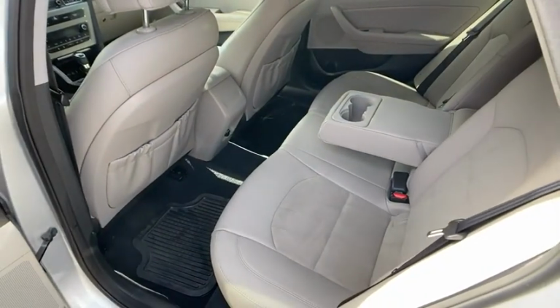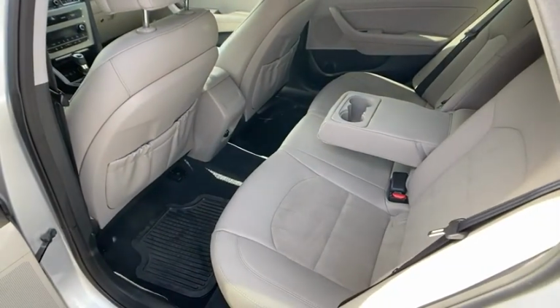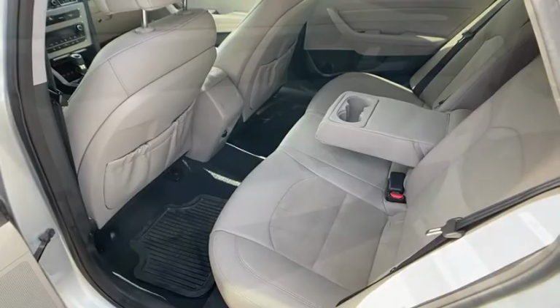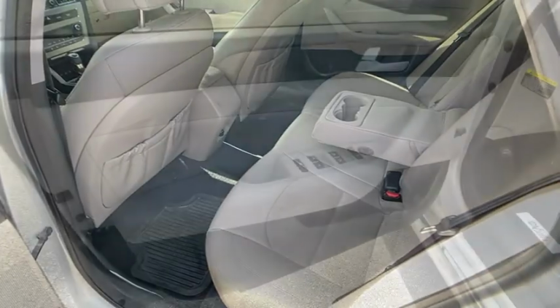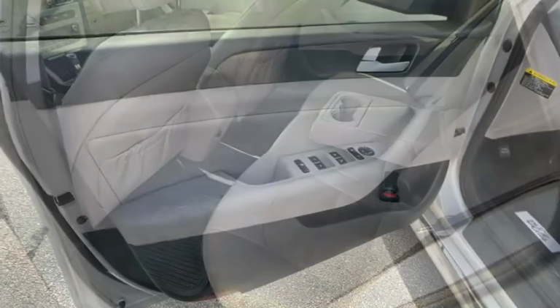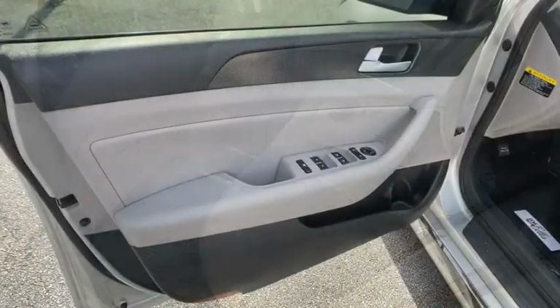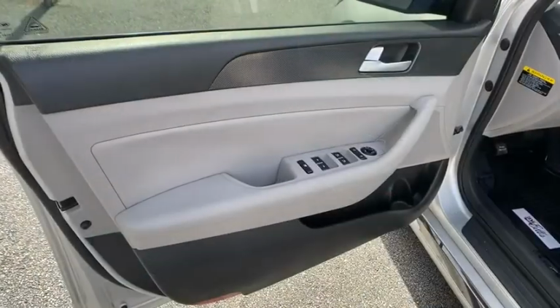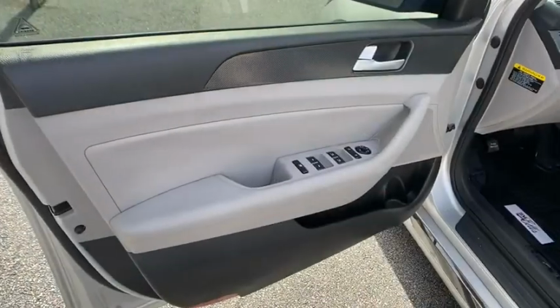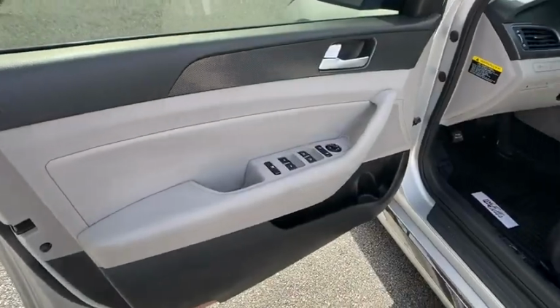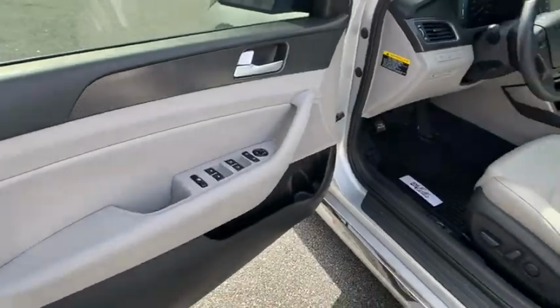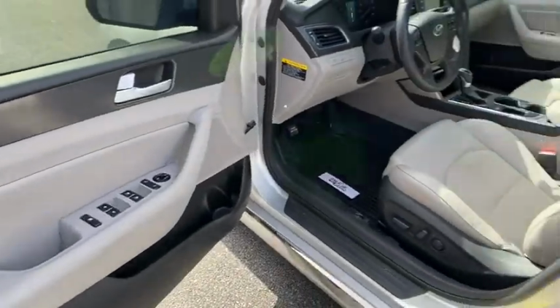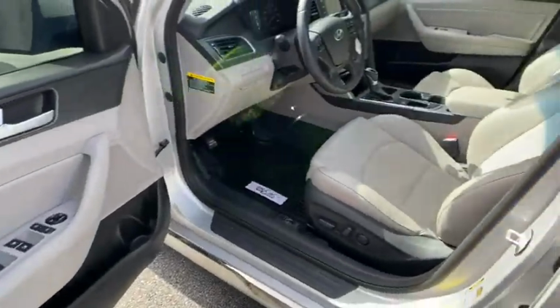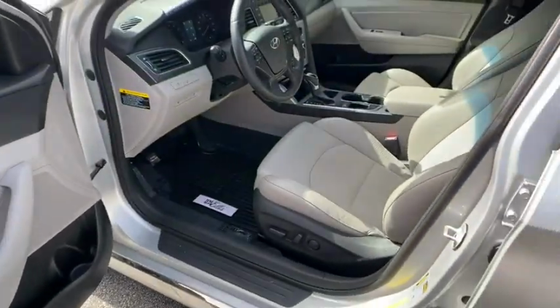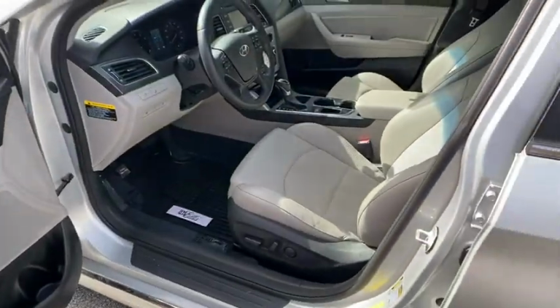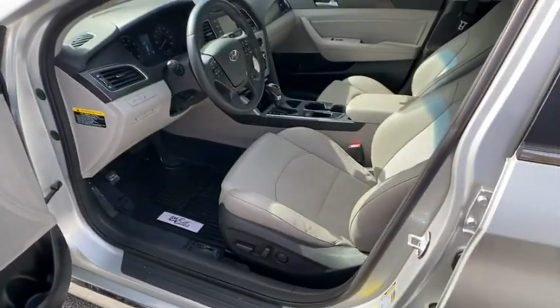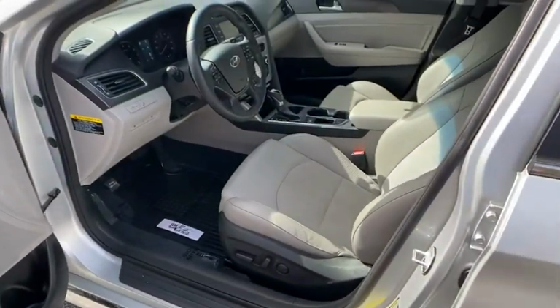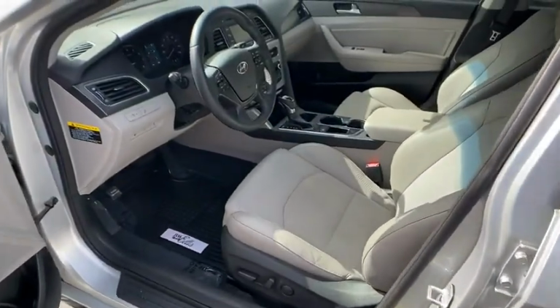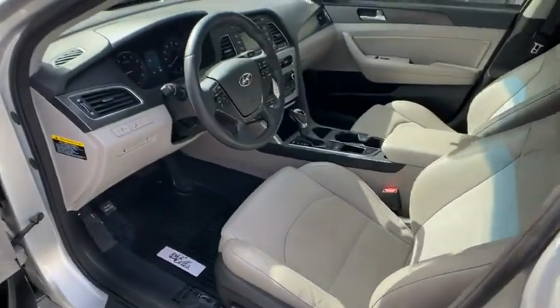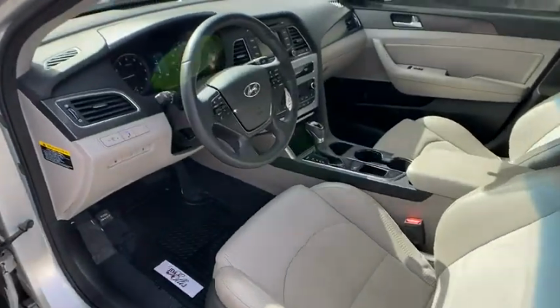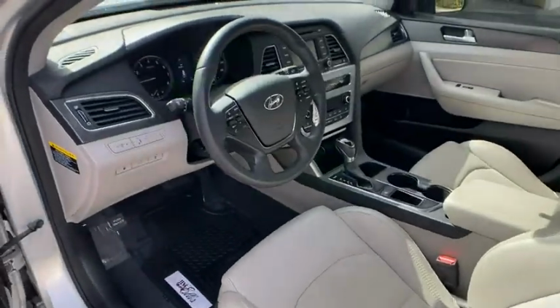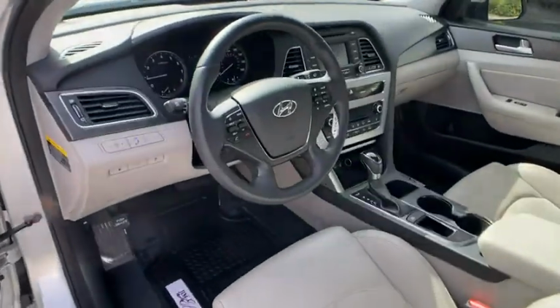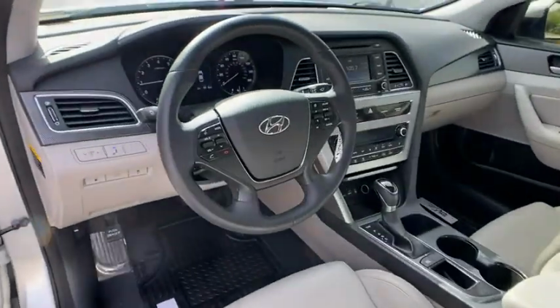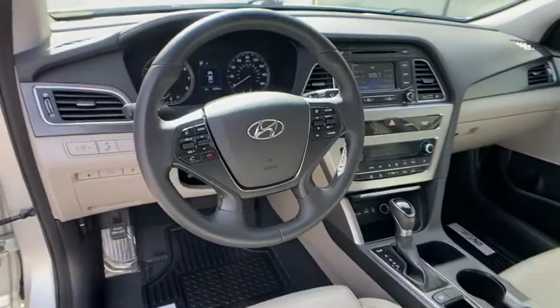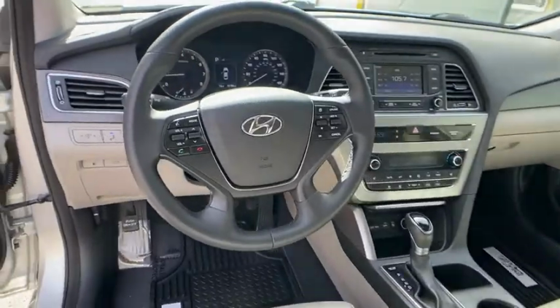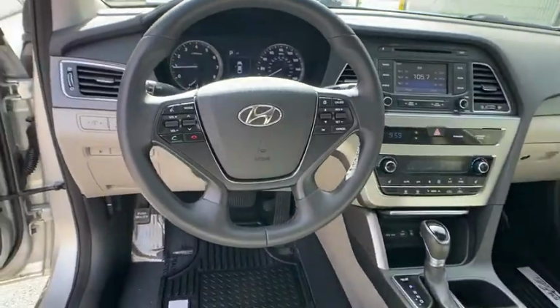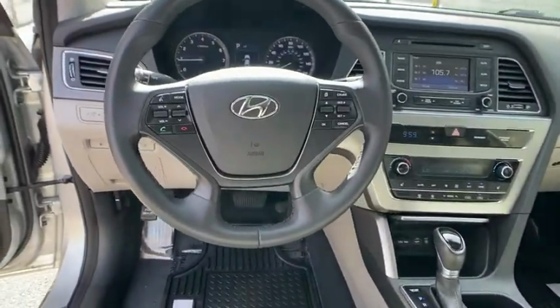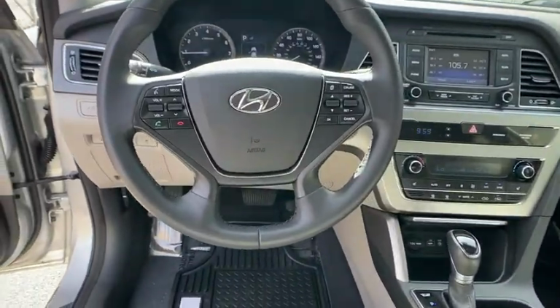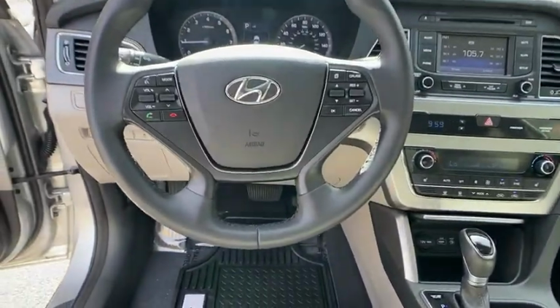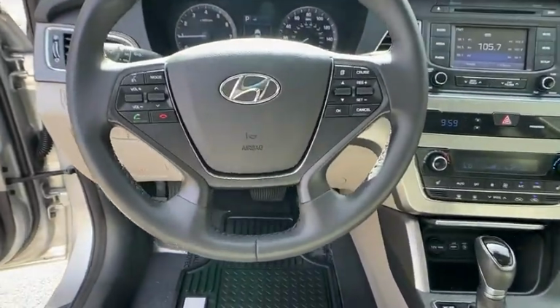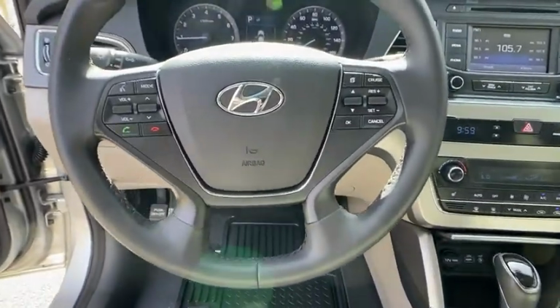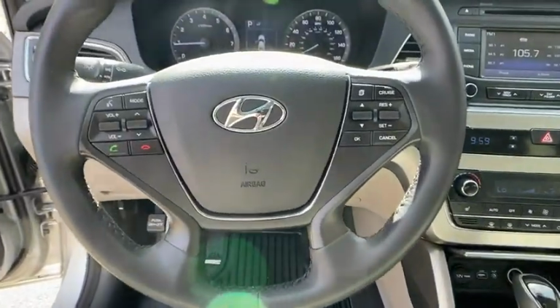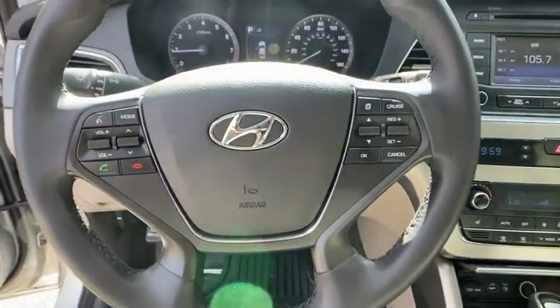Front wheel drive, rear defrost, AM-FM stereo radio, child safety locks, CD player, MP3 player, passenger airbag.